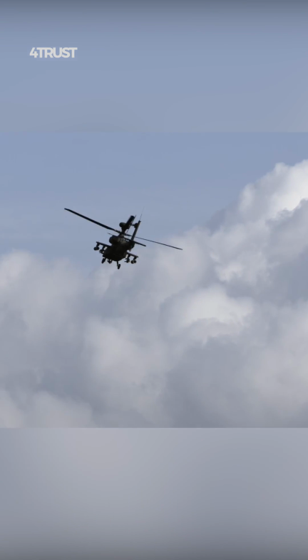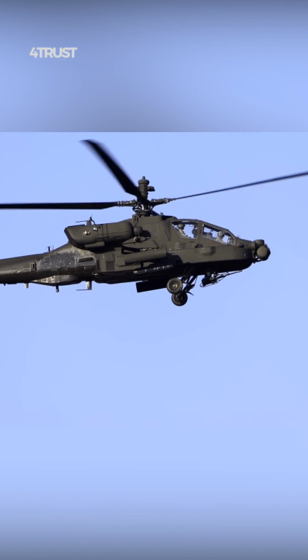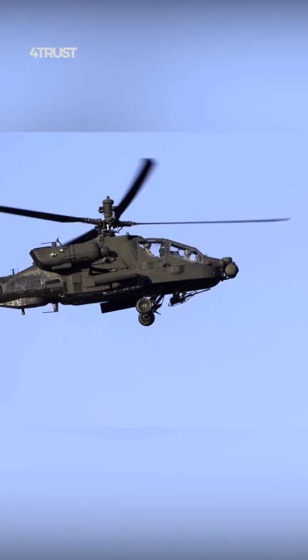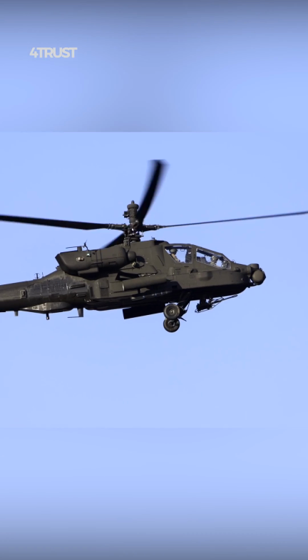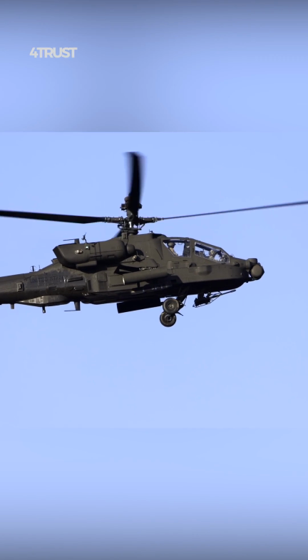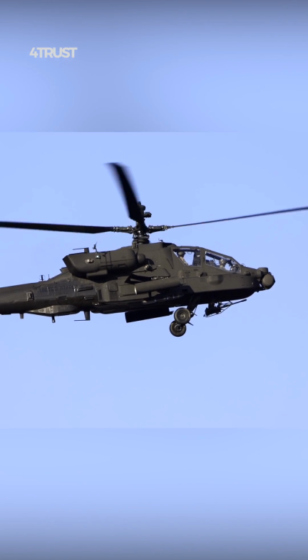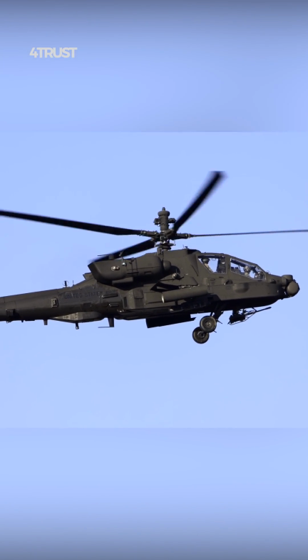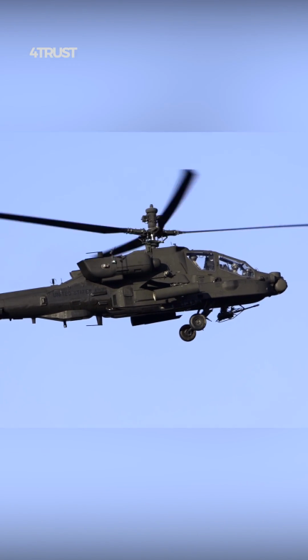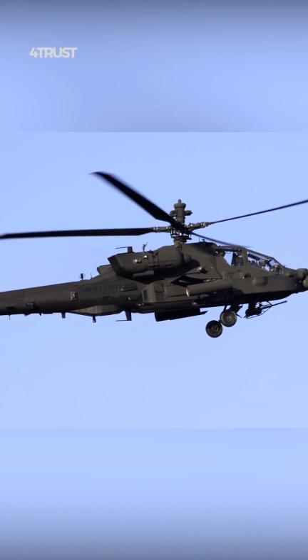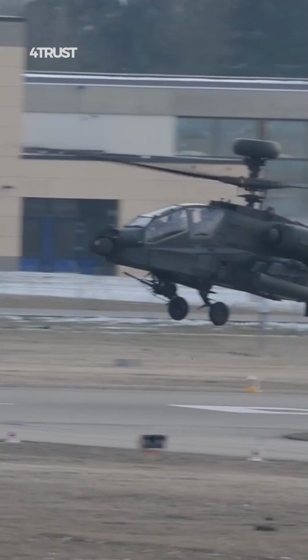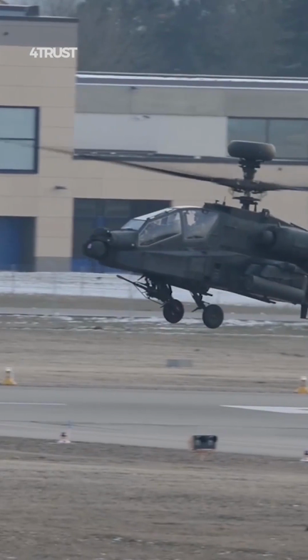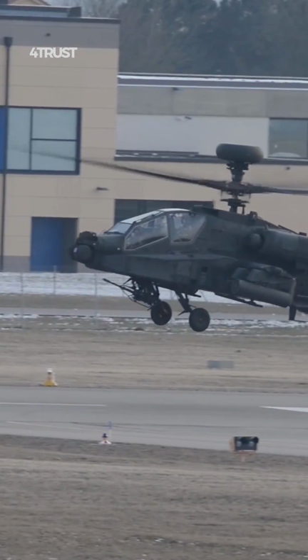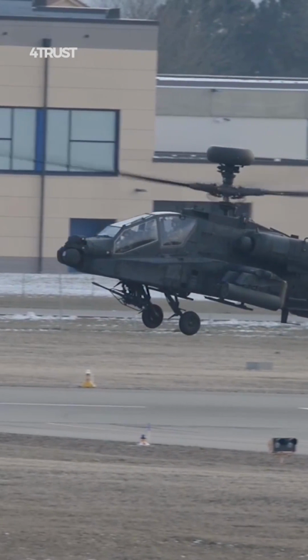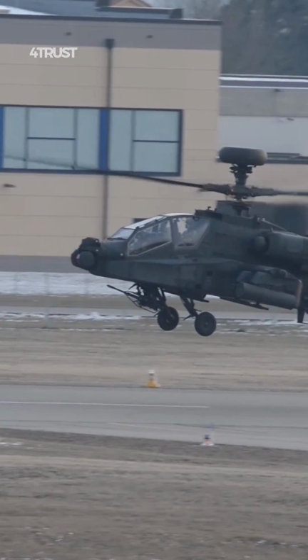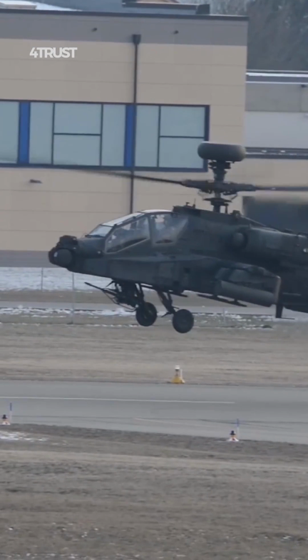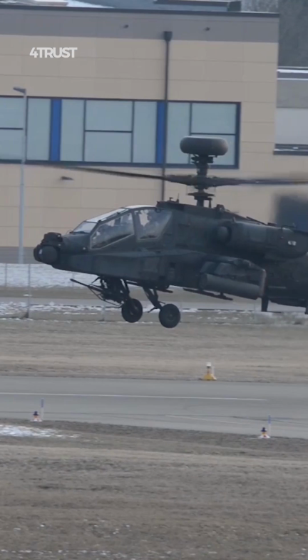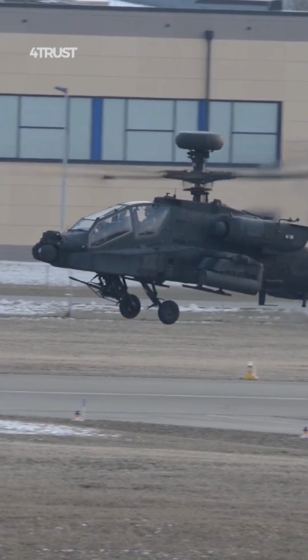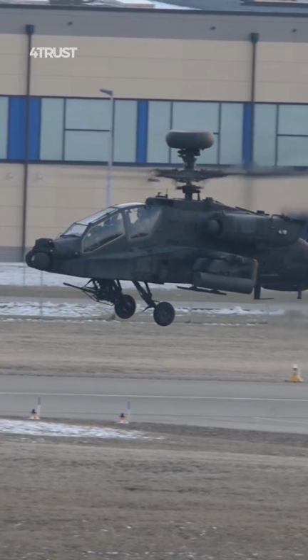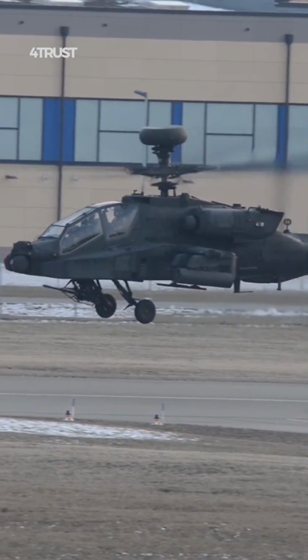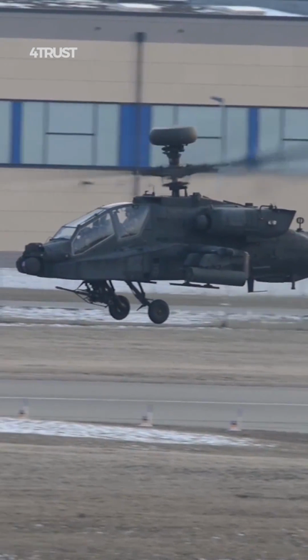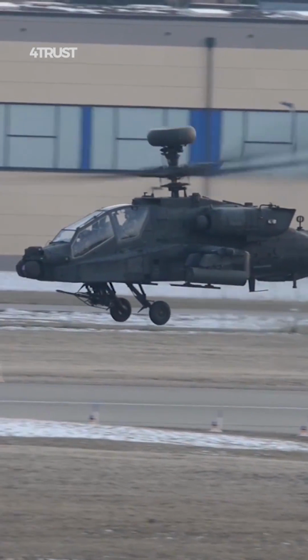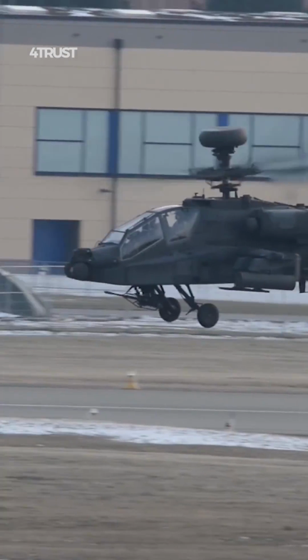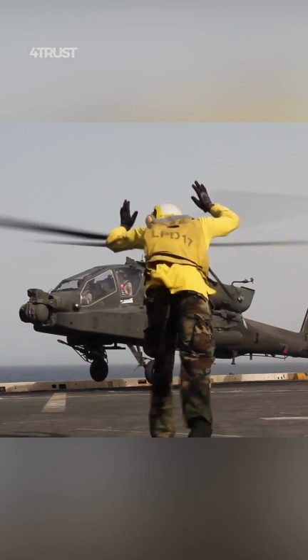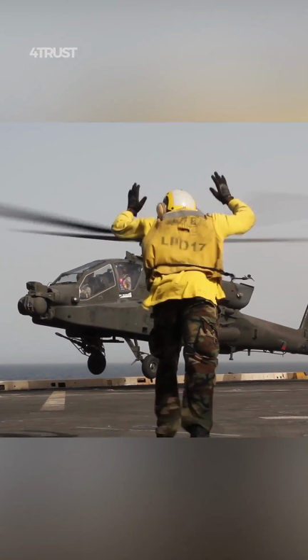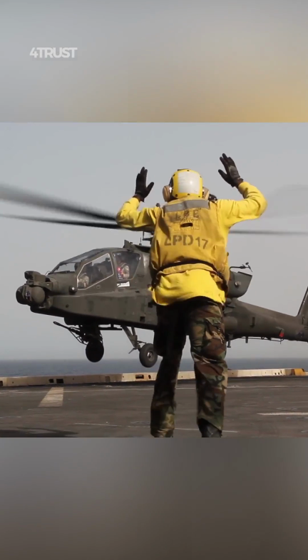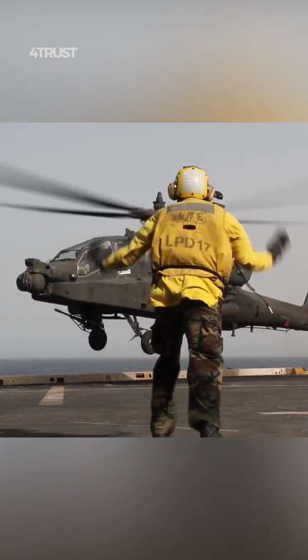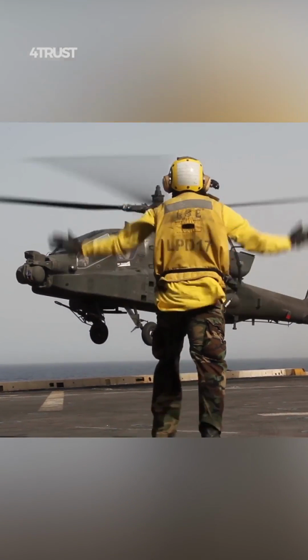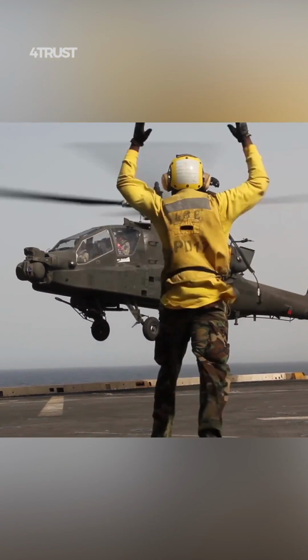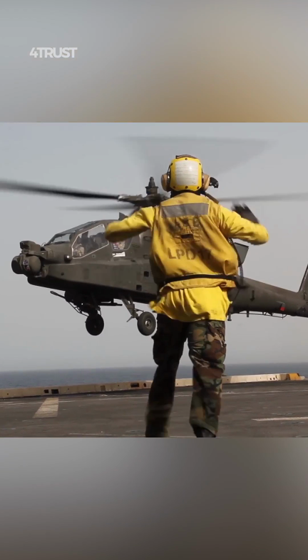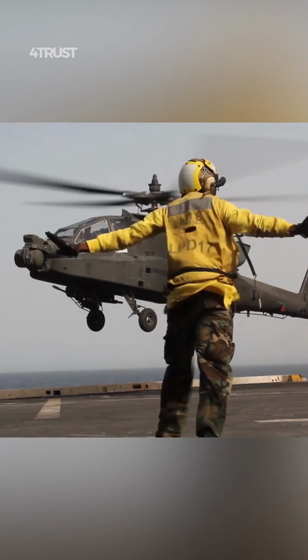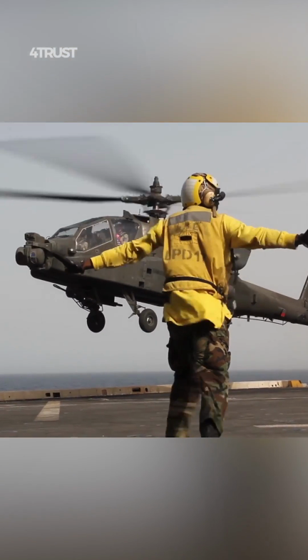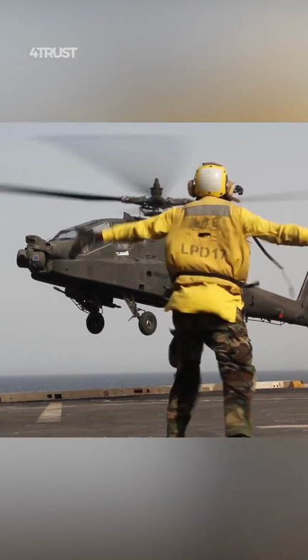The Apache's design incorporates advanced armor and protection systems, including the ability to withstand small-arms fire and certain missile threats. Additionally, its agility and maneuverability allow it to evade threats effectively.